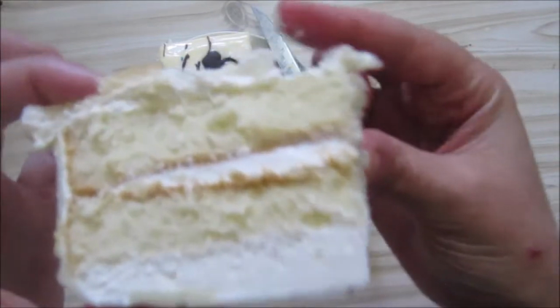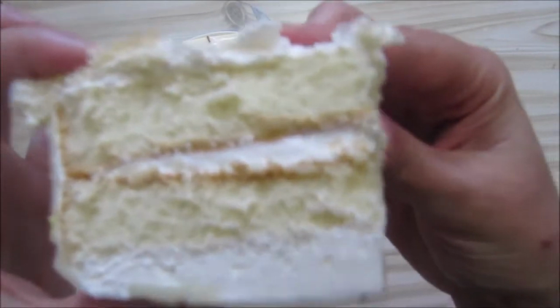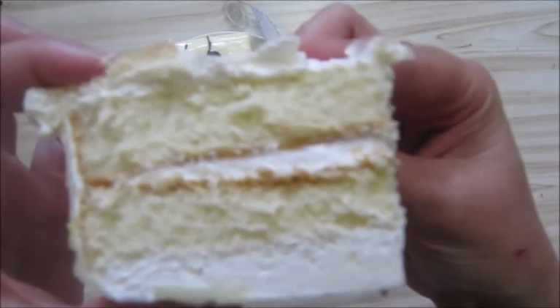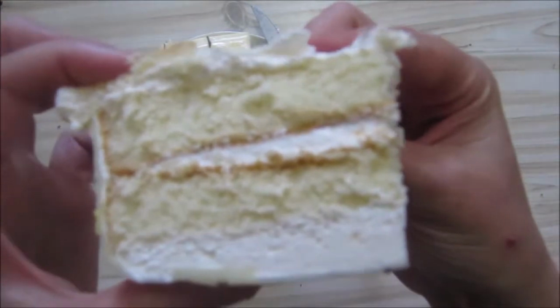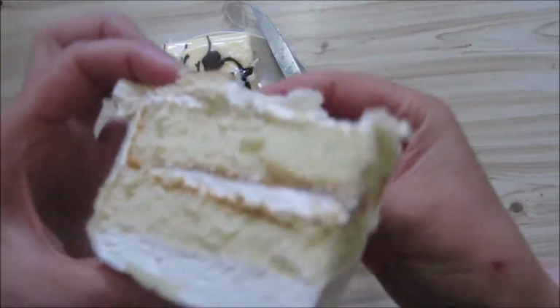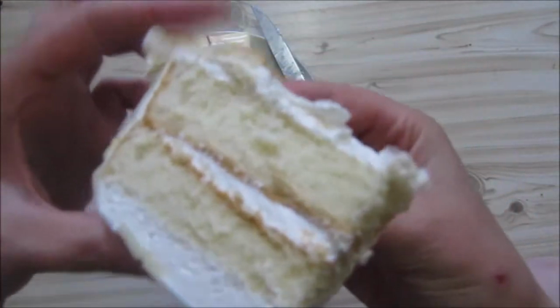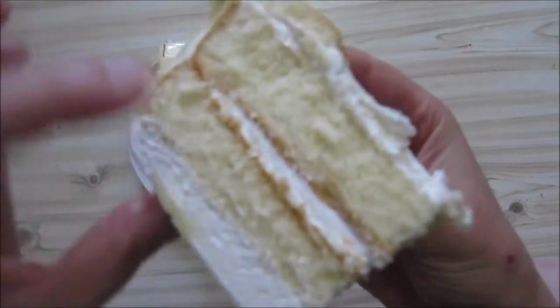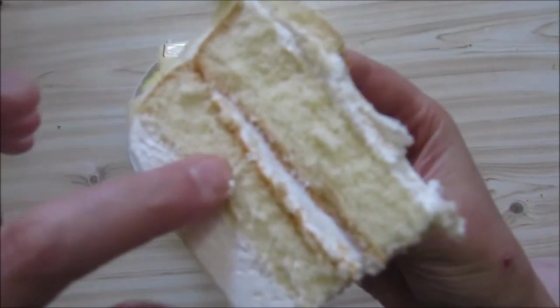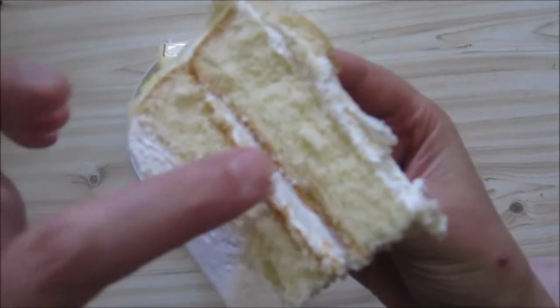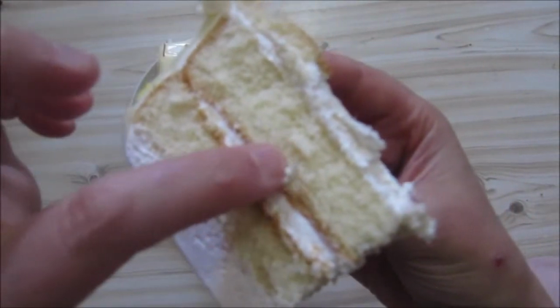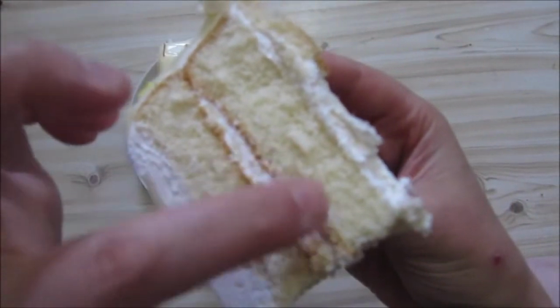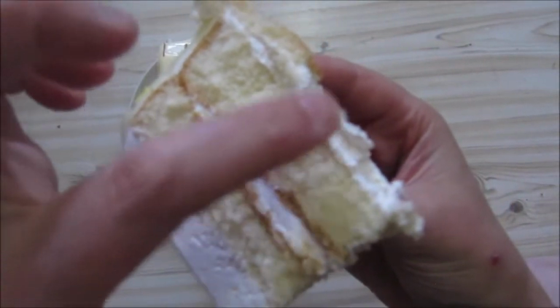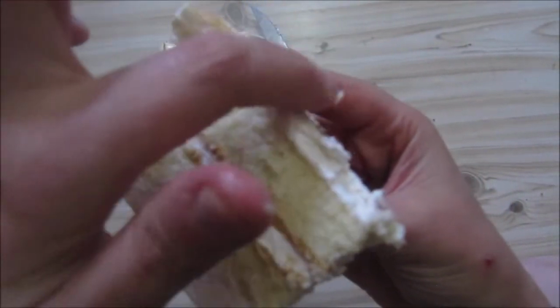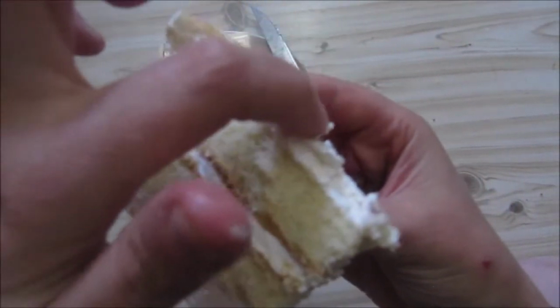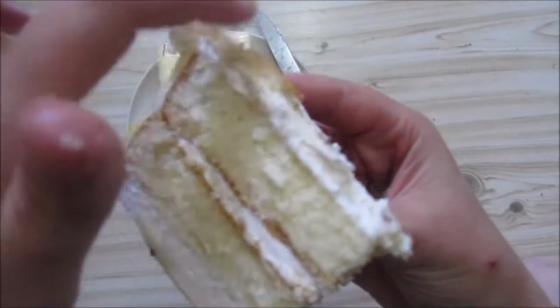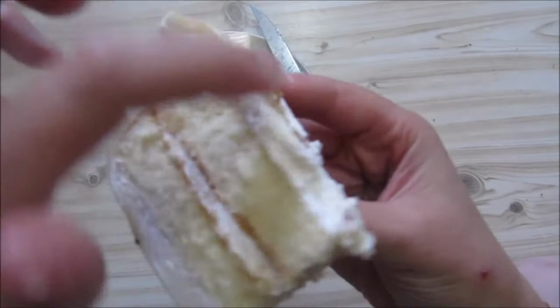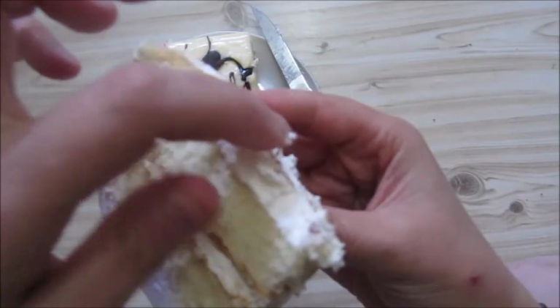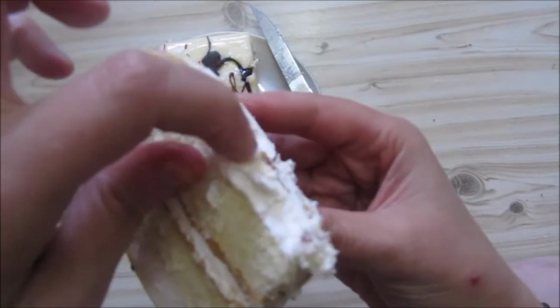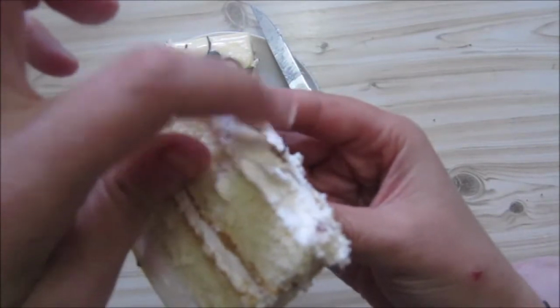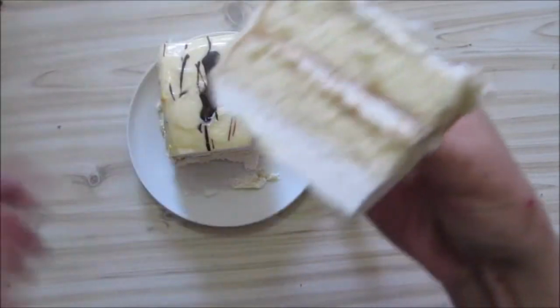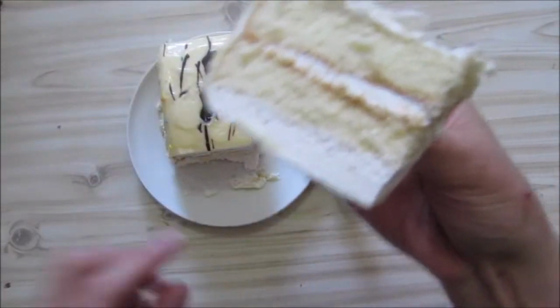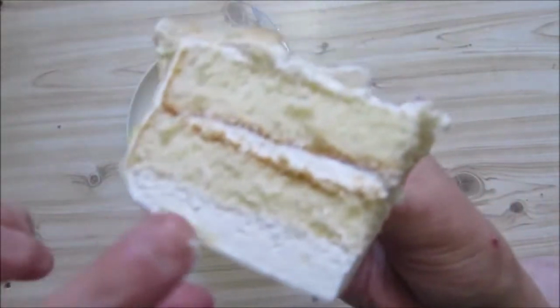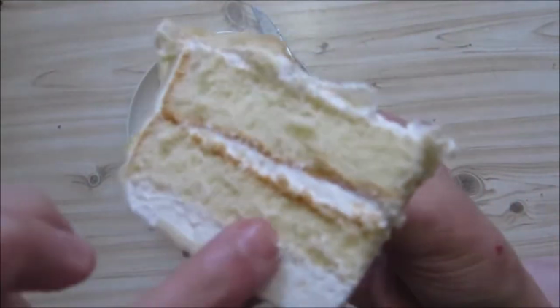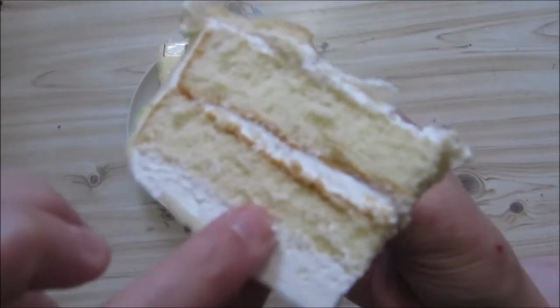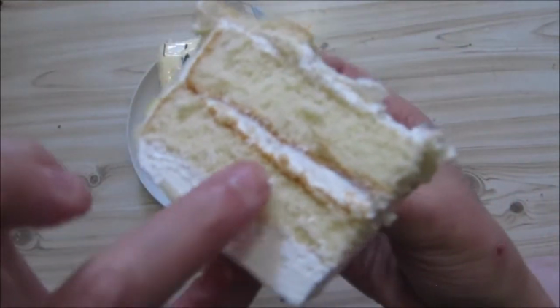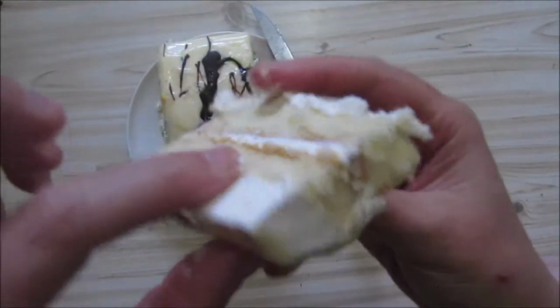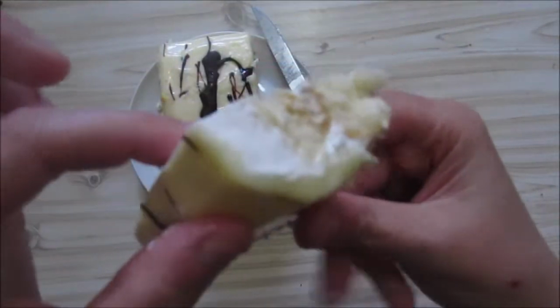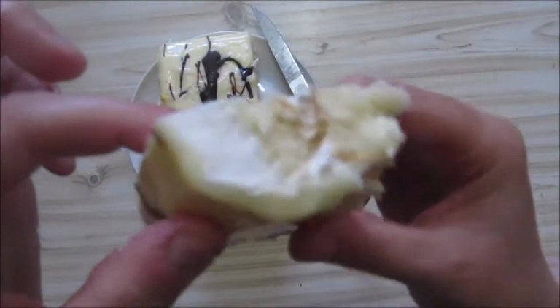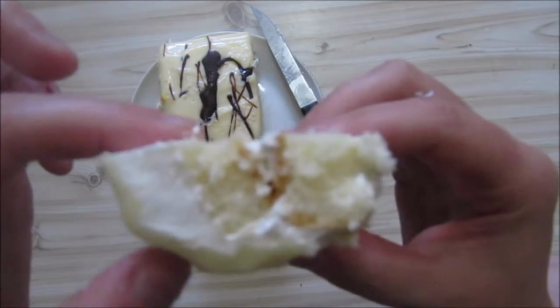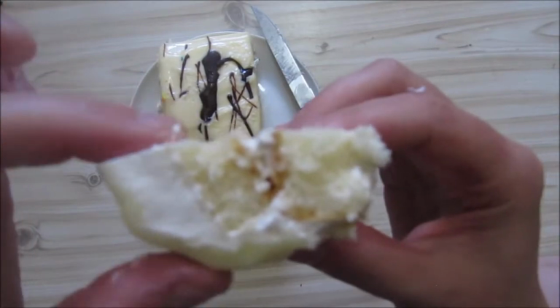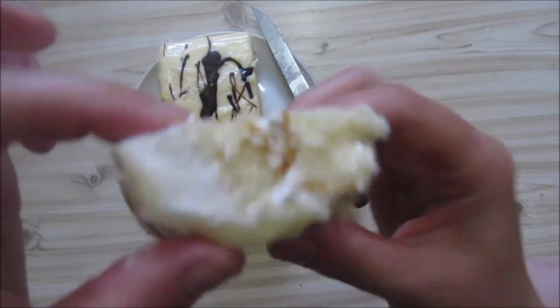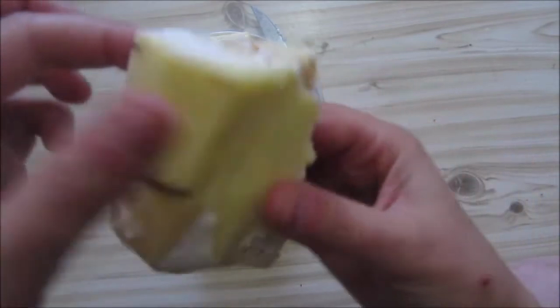Here you can see you've got sort of a cake layer, some filling, some cake, more filling — but there was supposed to be a bit of cake there — and then a big piece of filling on the top and filling on the sides.